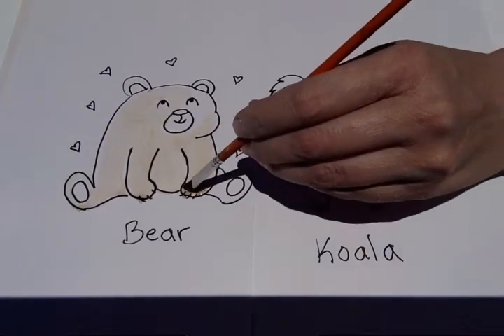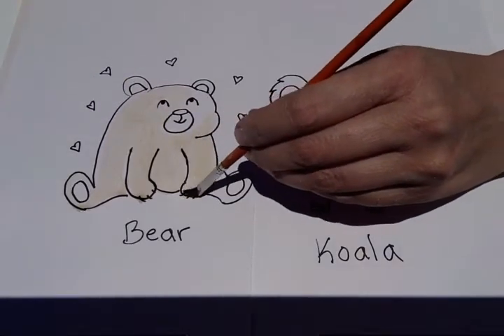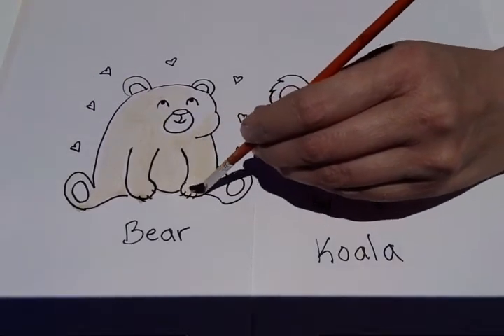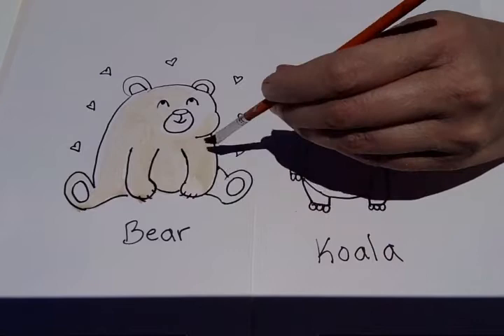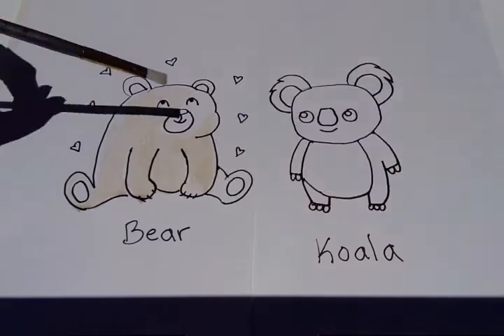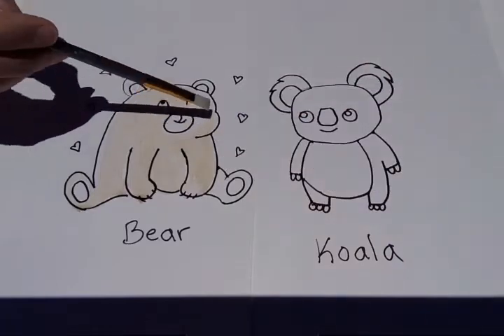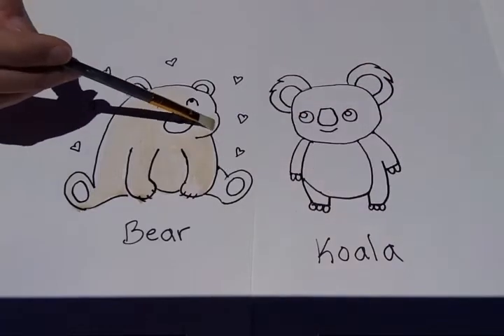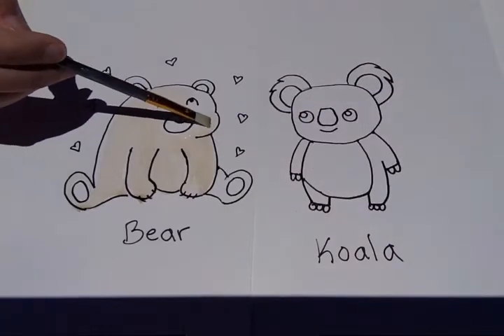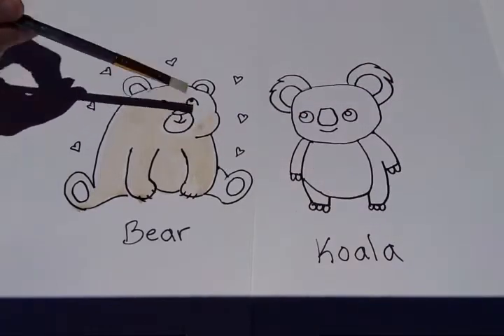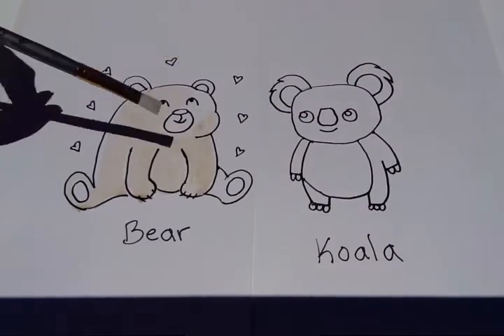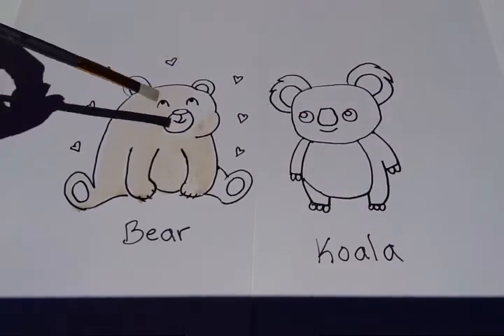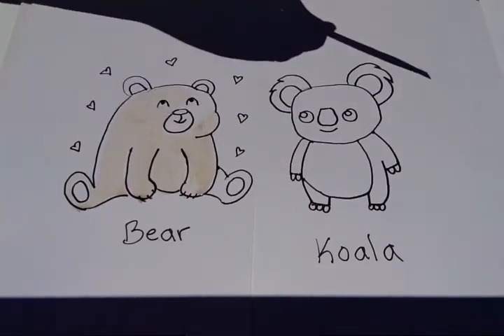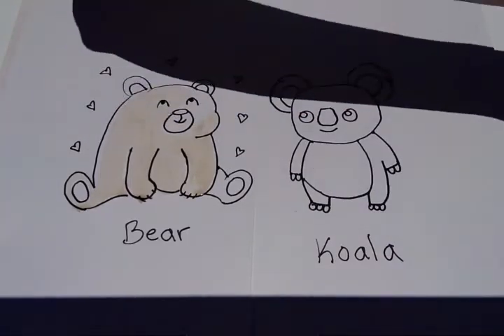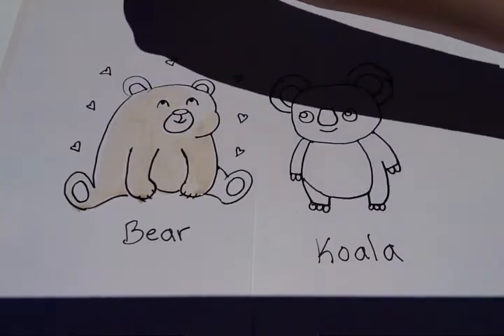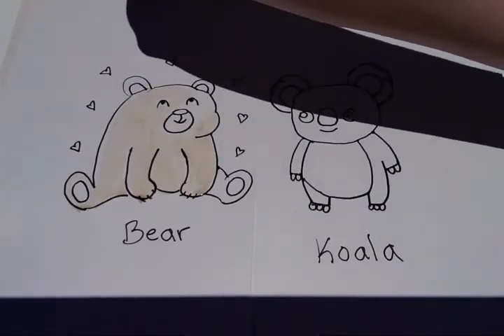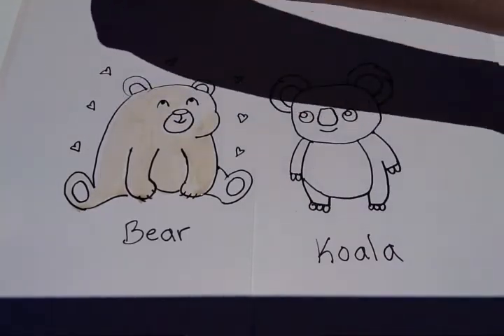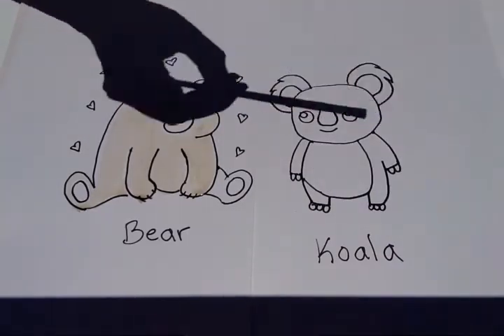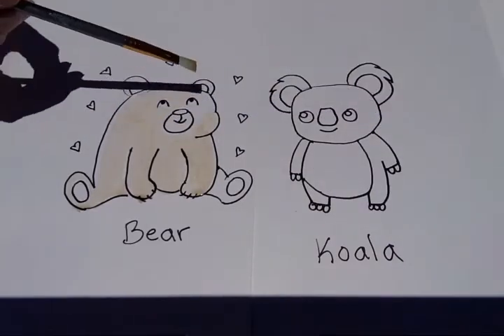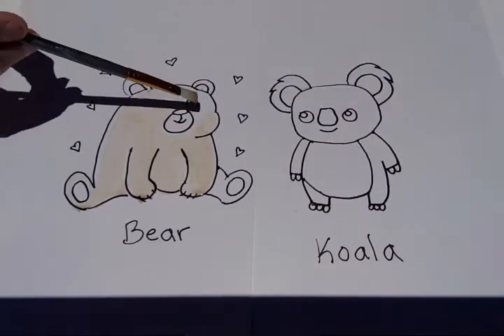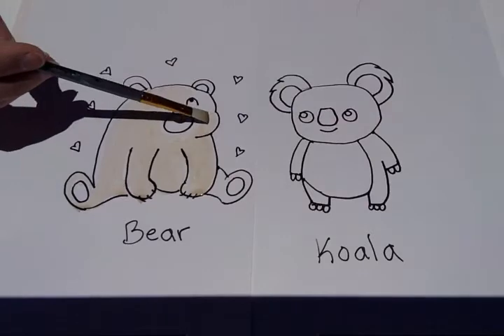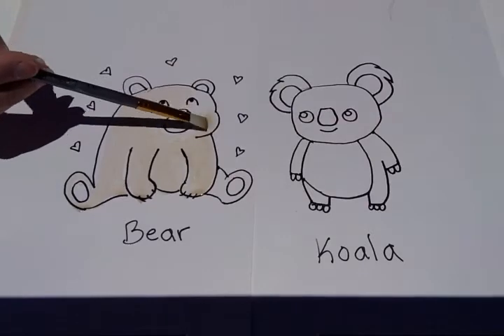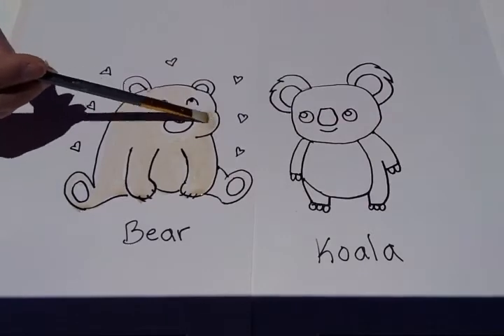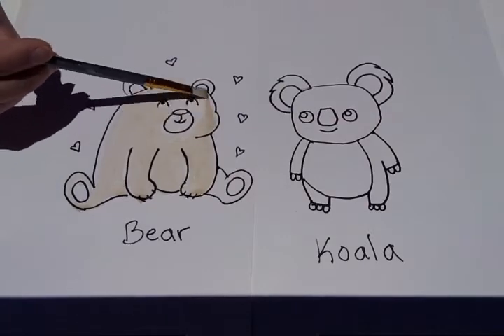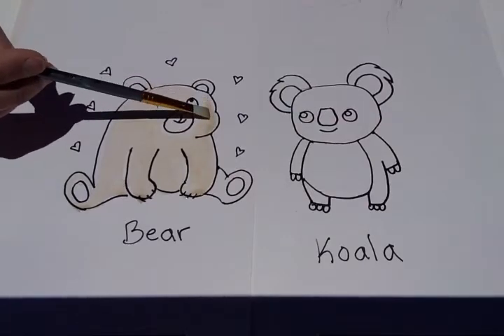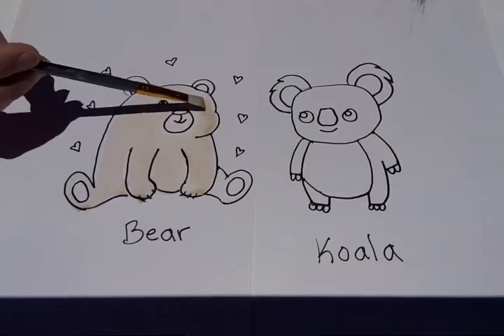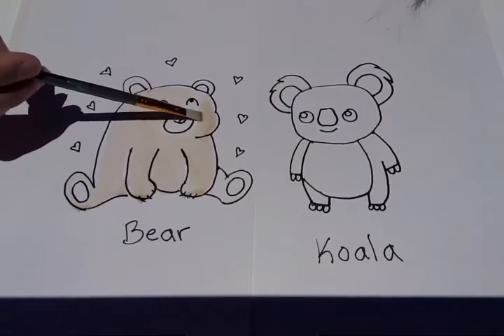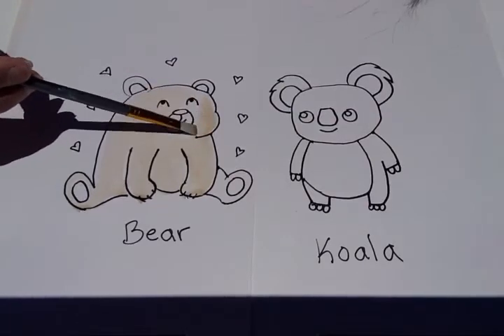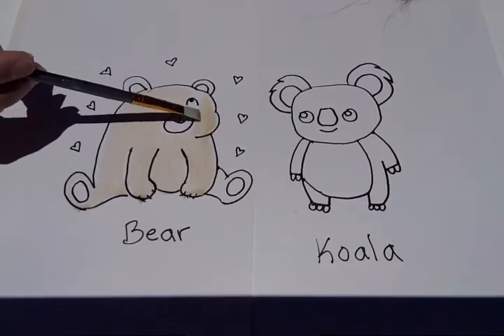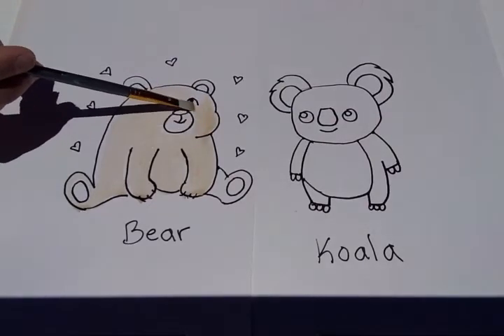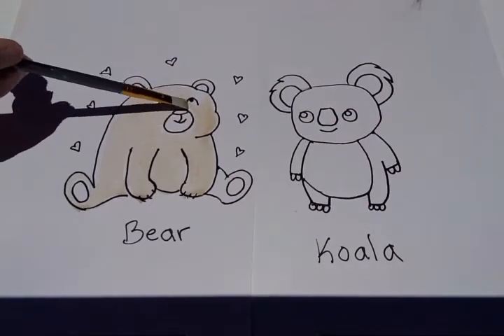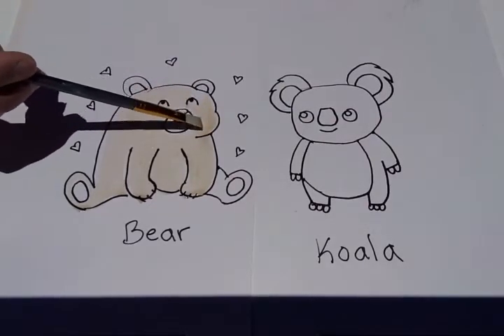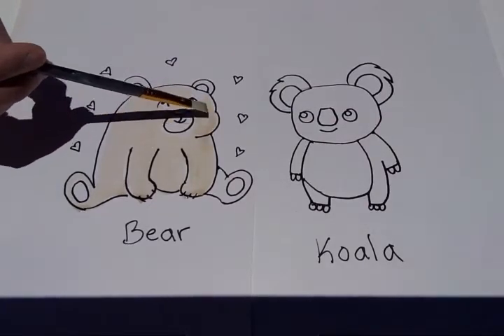I'm going to absorb it with a dry brush. My drawings are at an angle so you could watch me paint, so that's why it's dripping down a little bit.